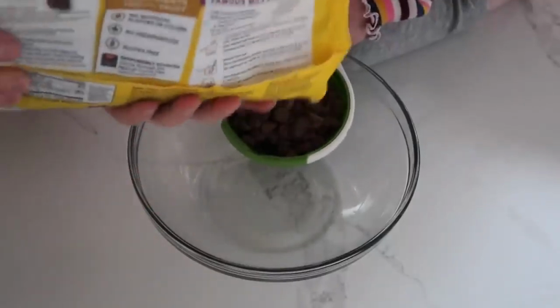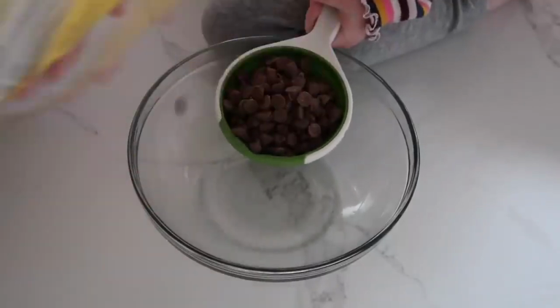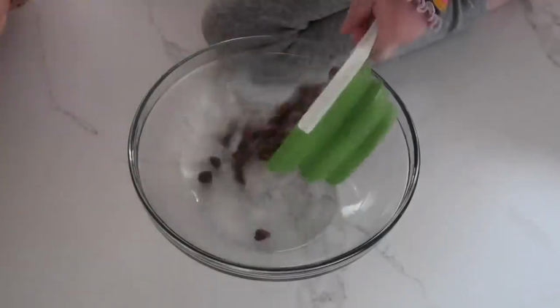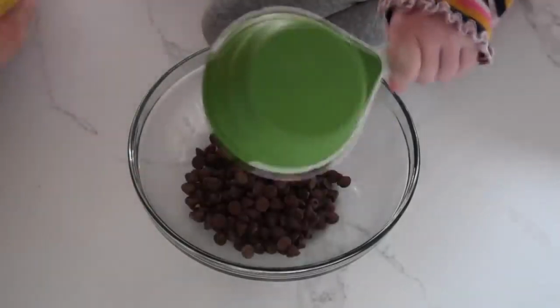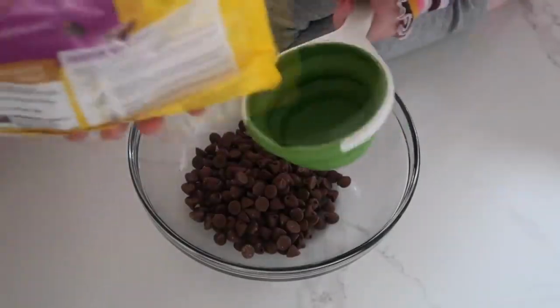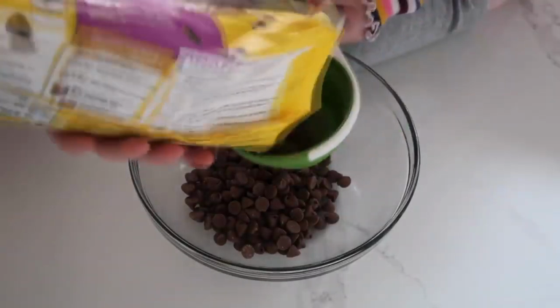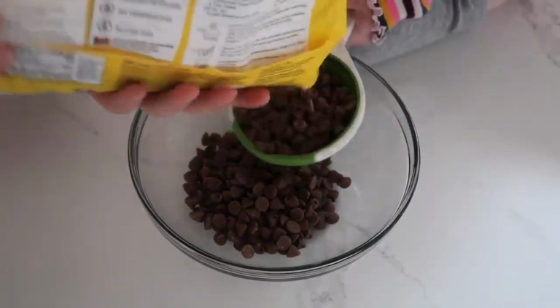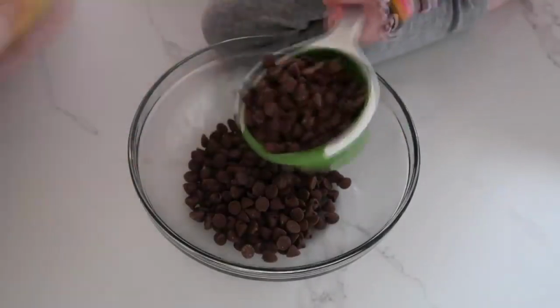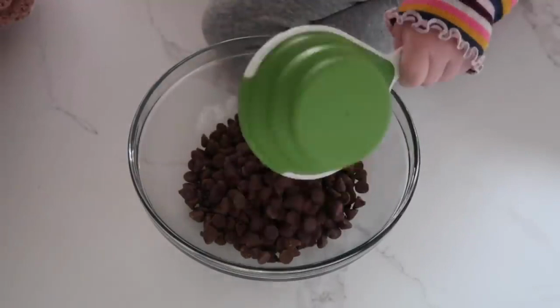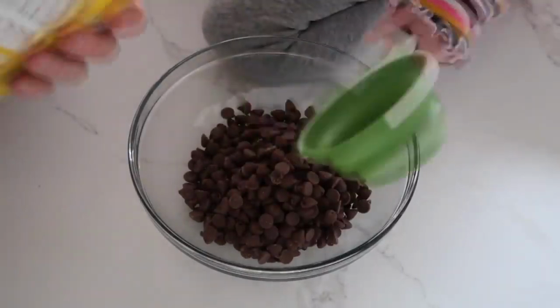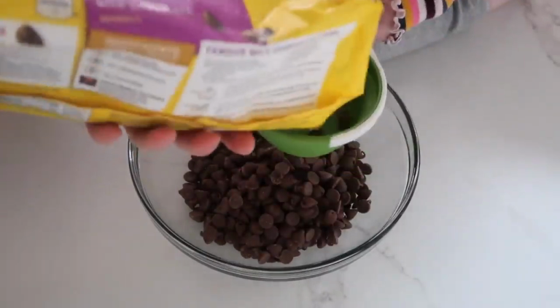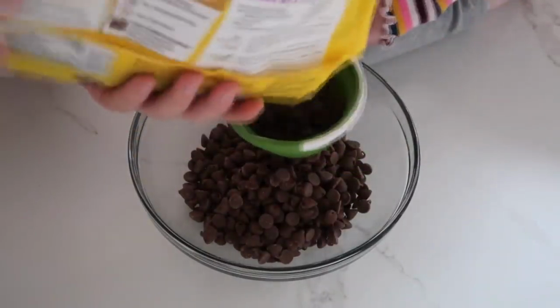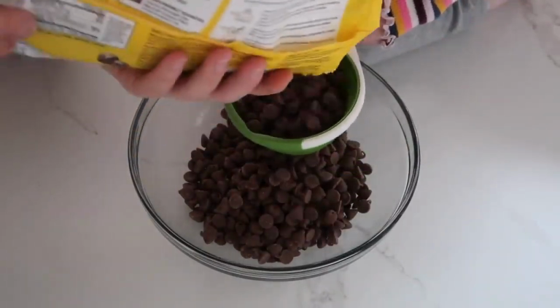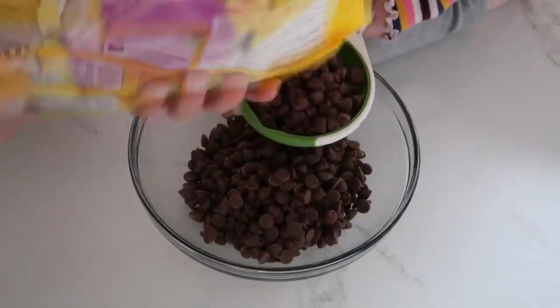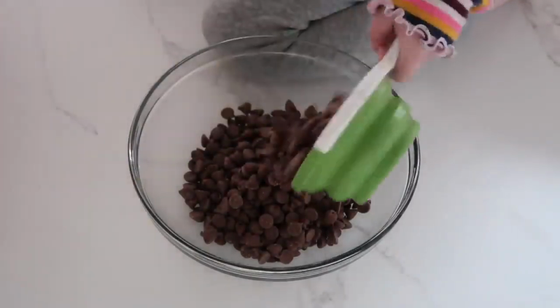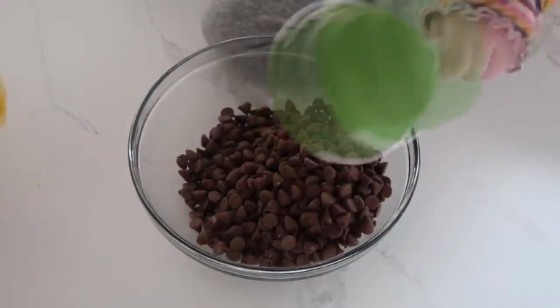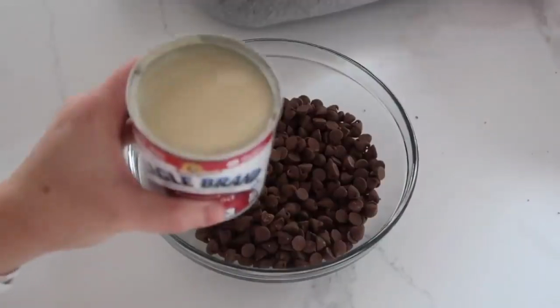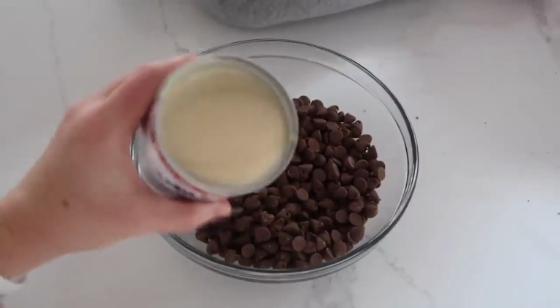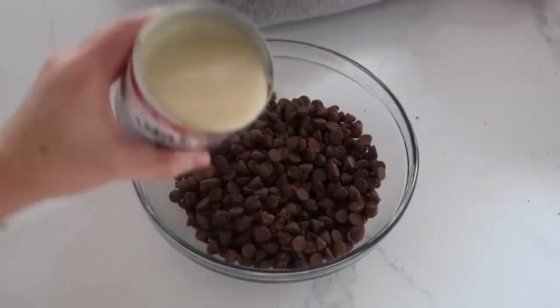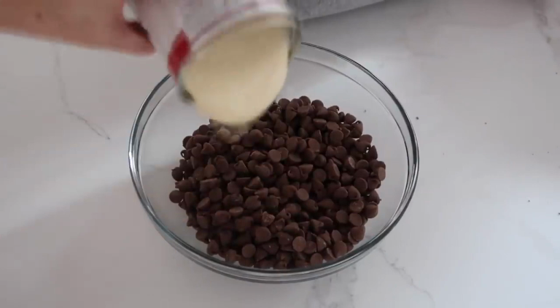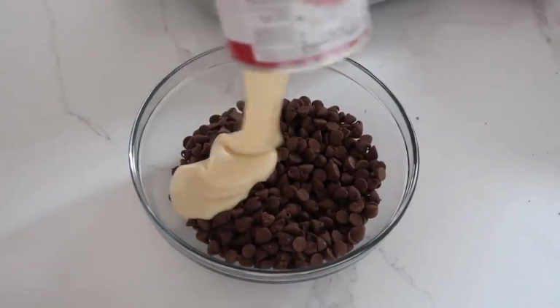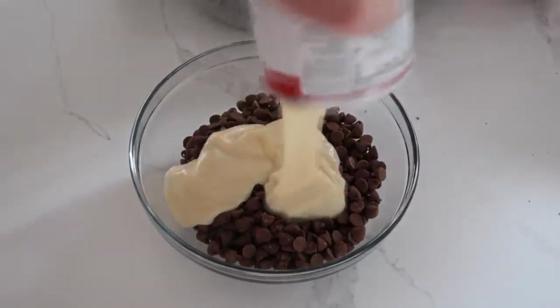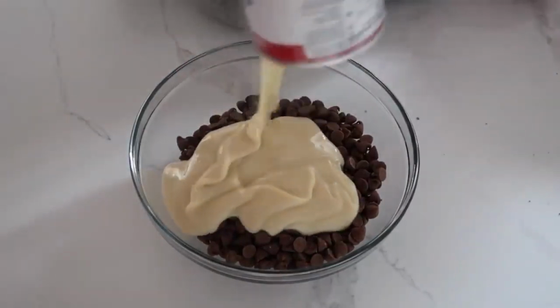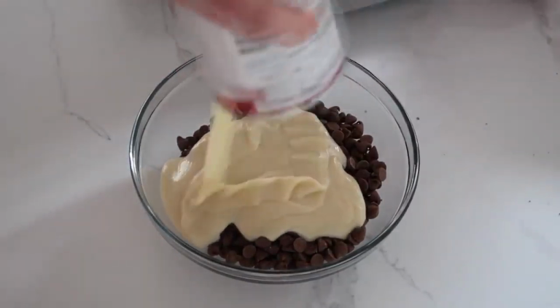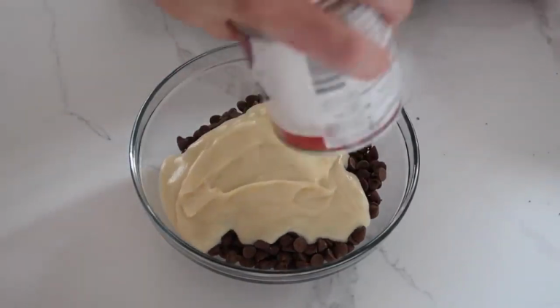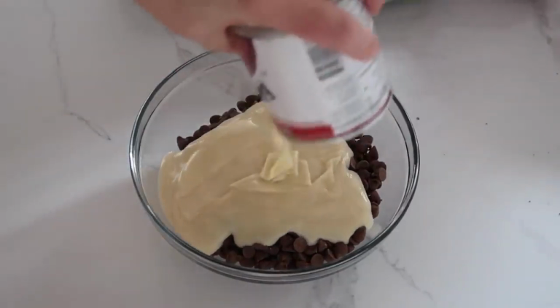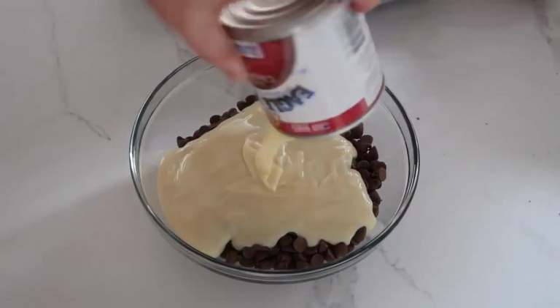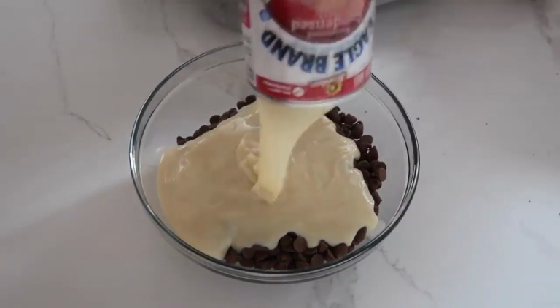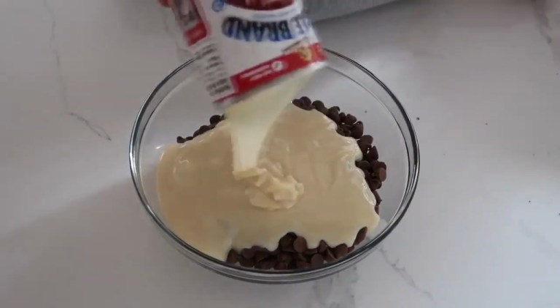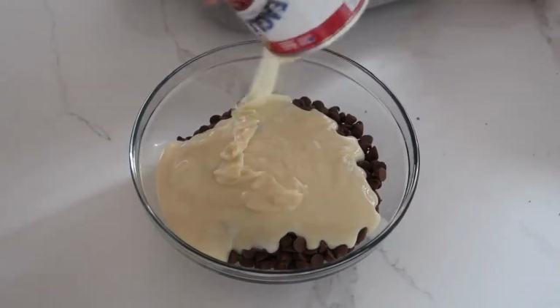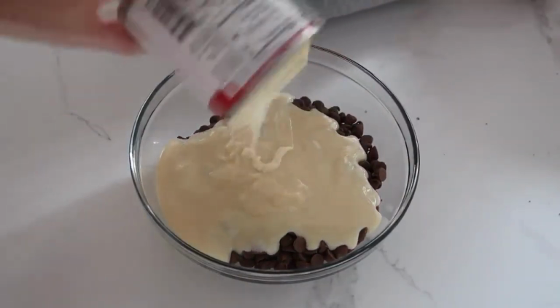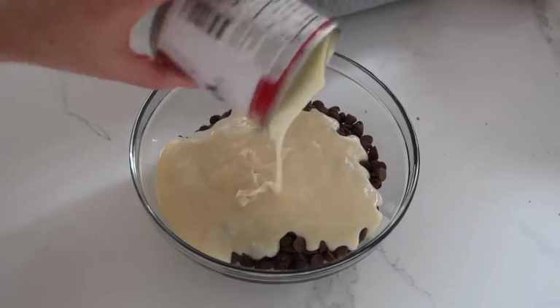Take three cups of chocolate chips and dump them into a microwave-safe bowl. You could do this on the stovetop also, but I love using the microwave. Then take one can of sweetened condensed milk and pour it in over your chocolate chips.